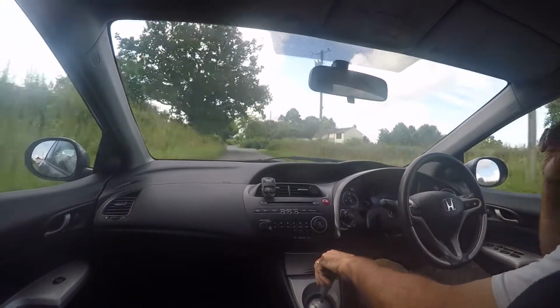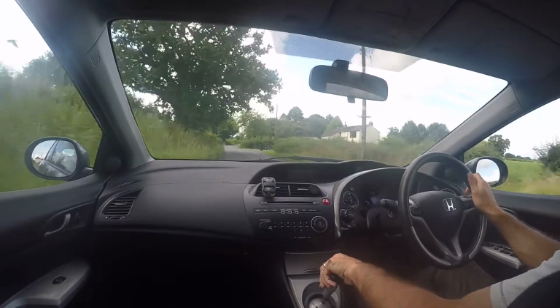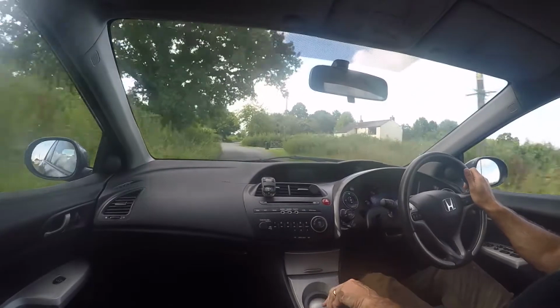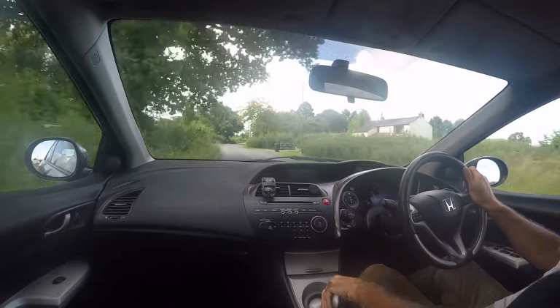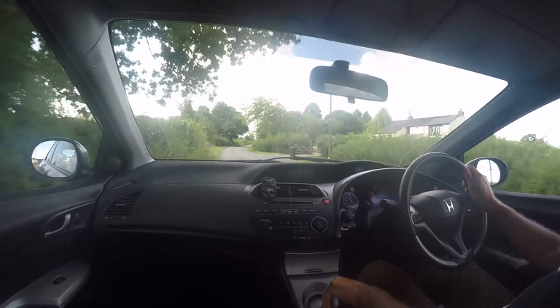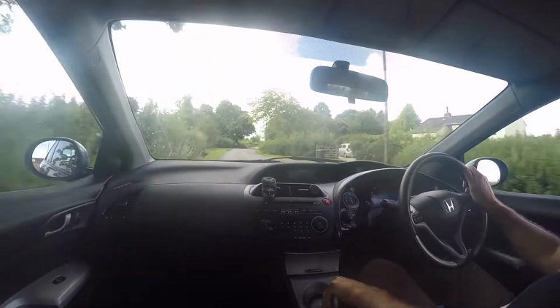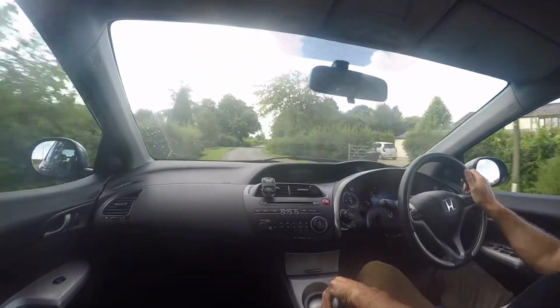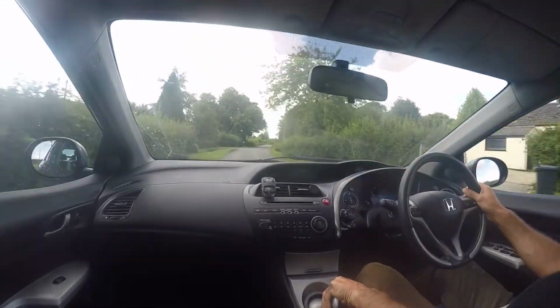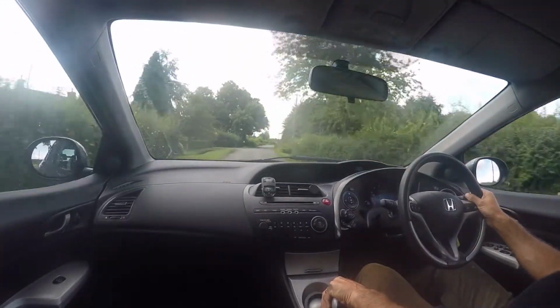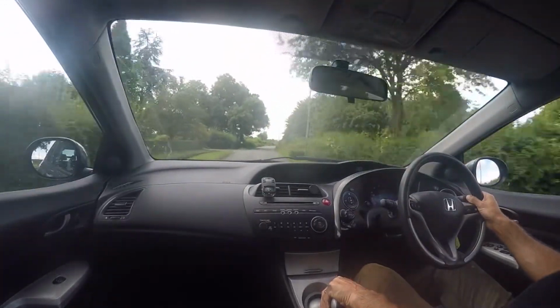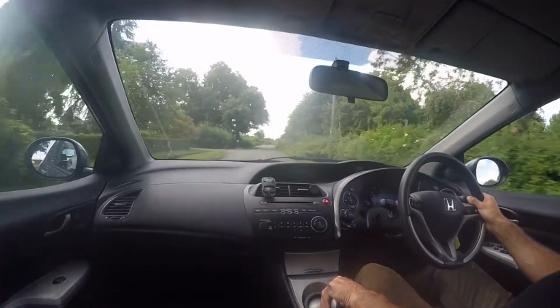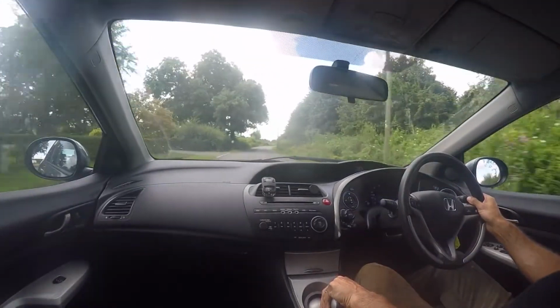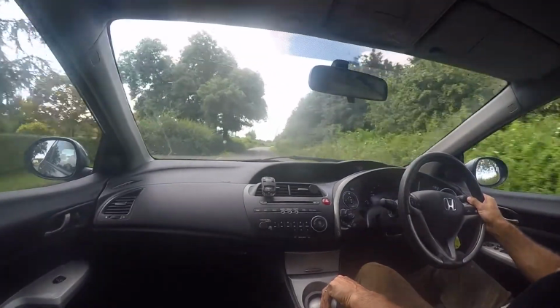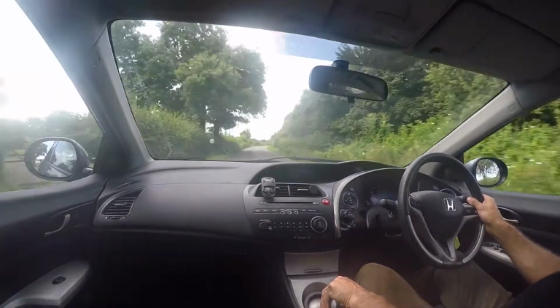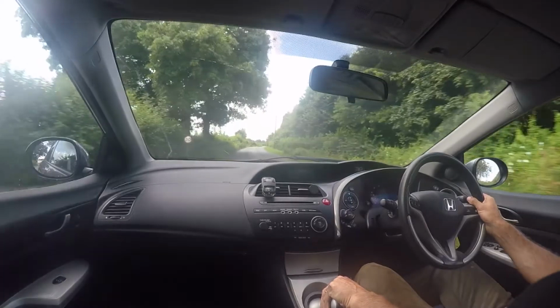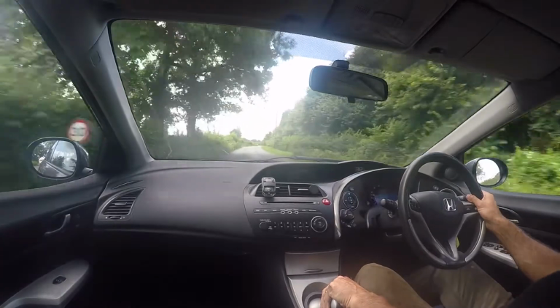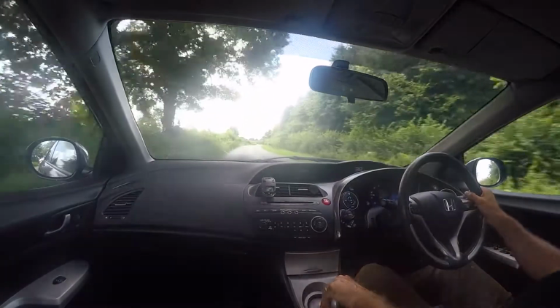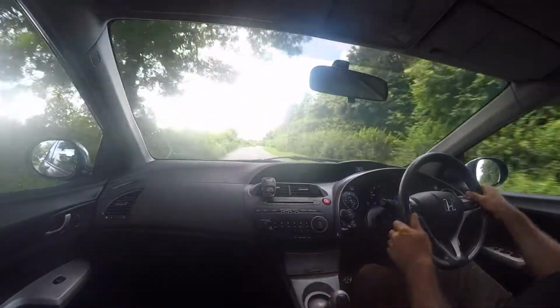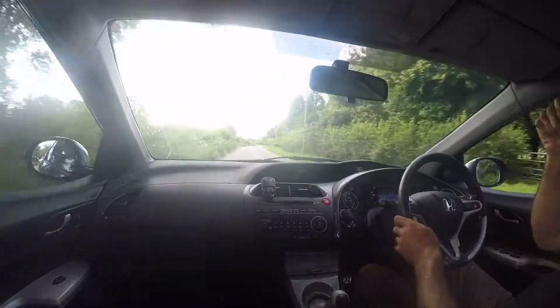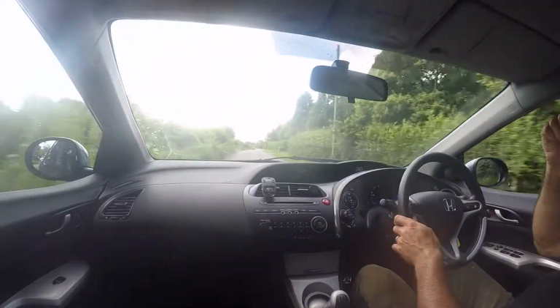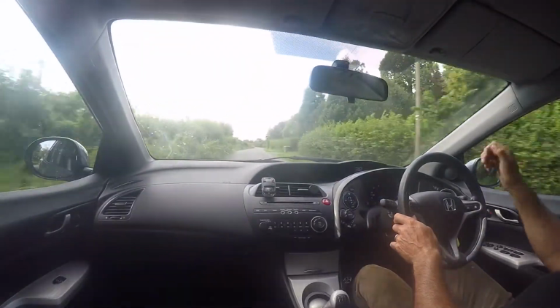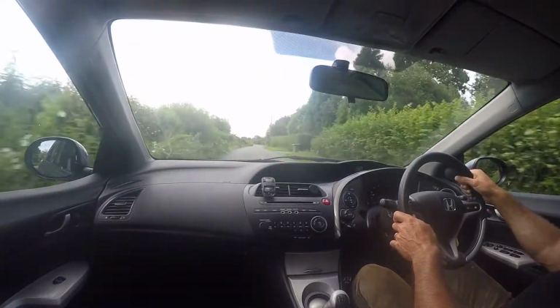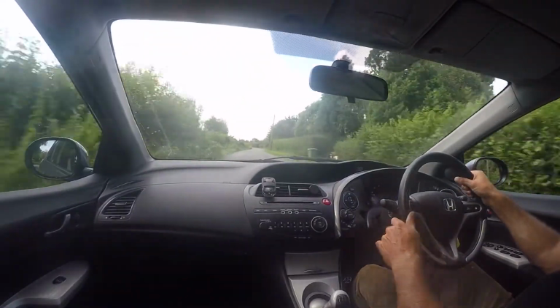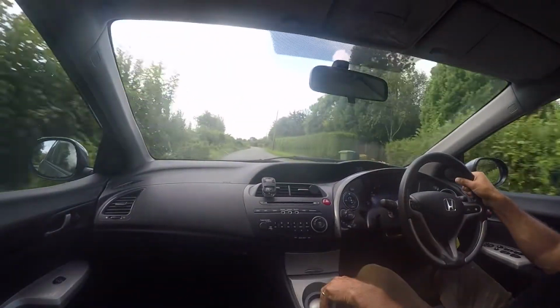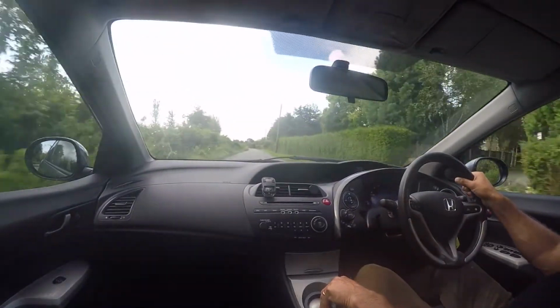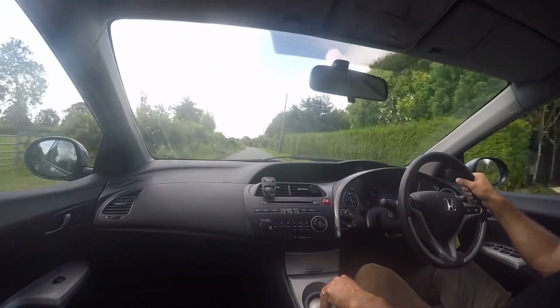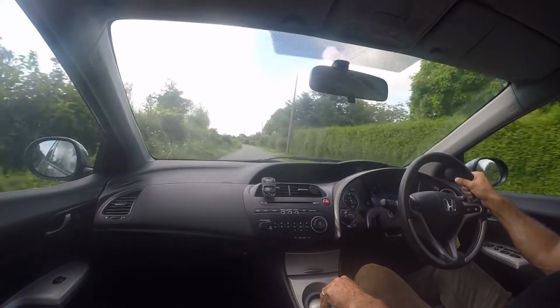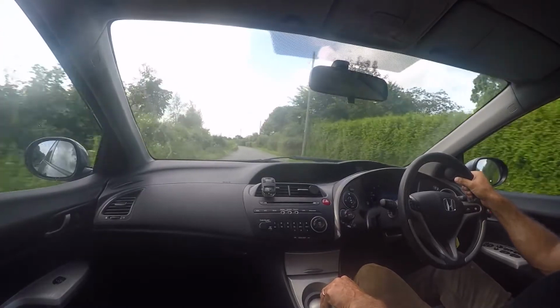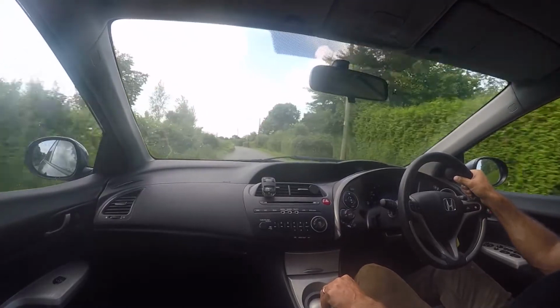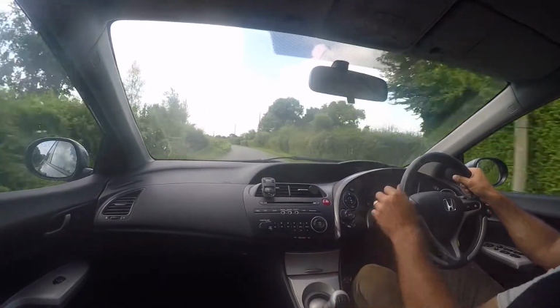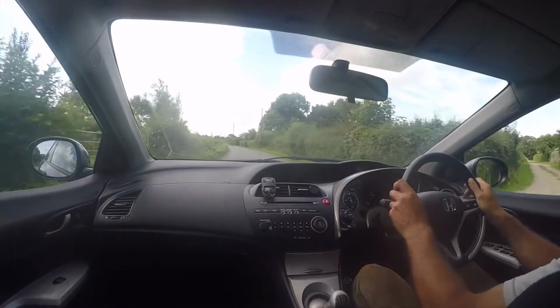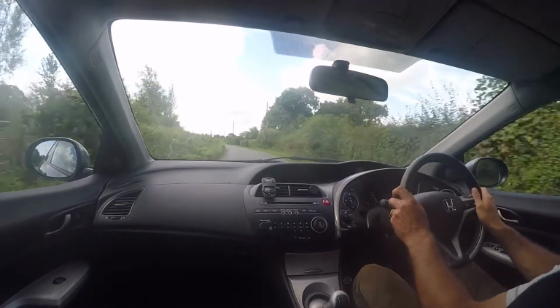We've just serviced the car and are having an MOT done over the next few days, so obviously that'll all have been completed prior to the car being sold. The car drives really nicely.